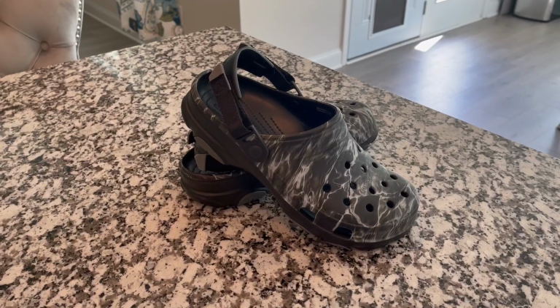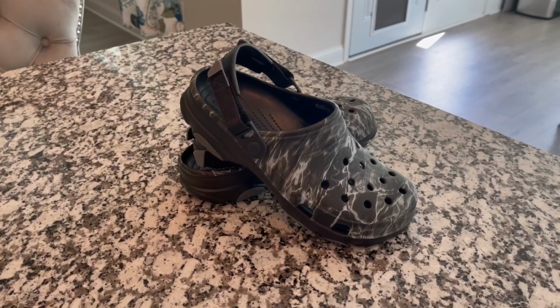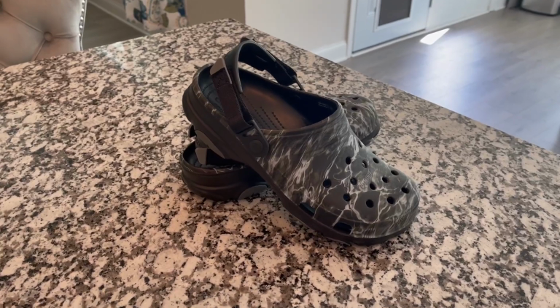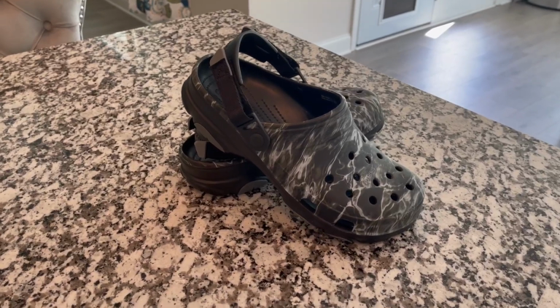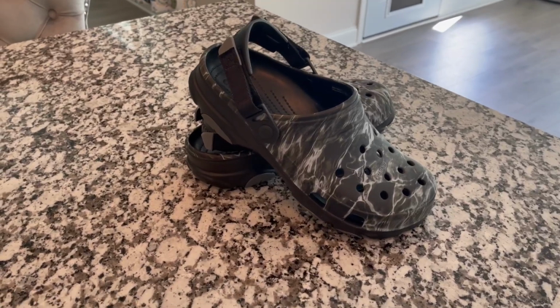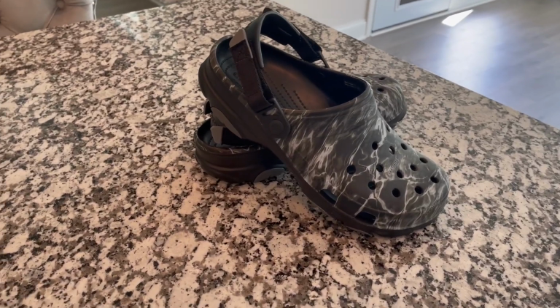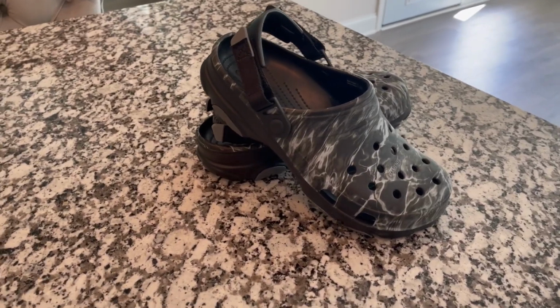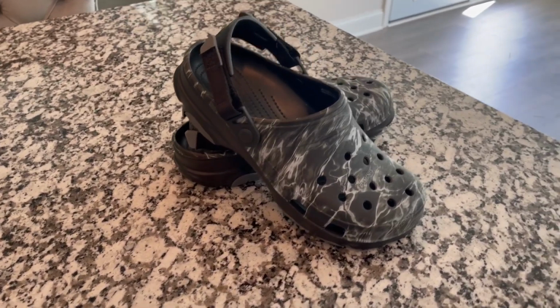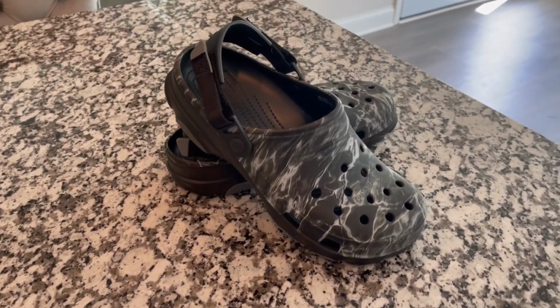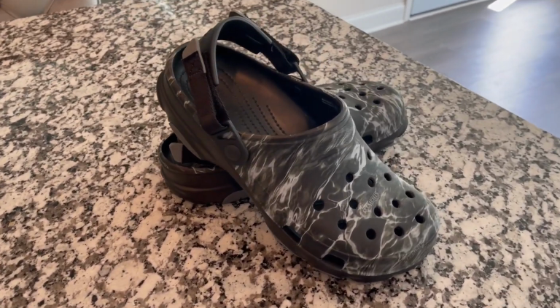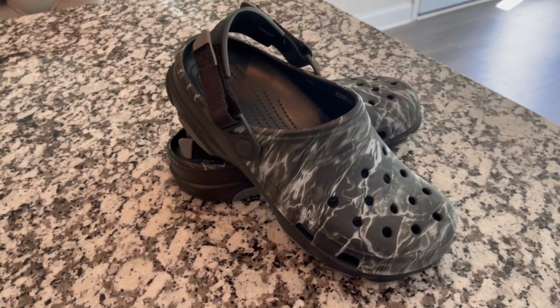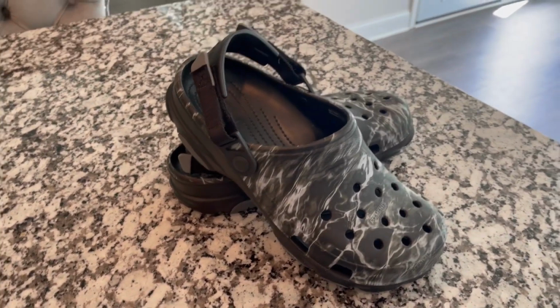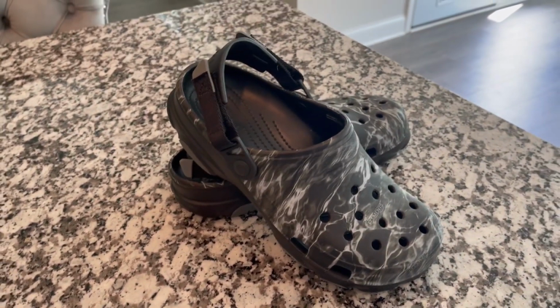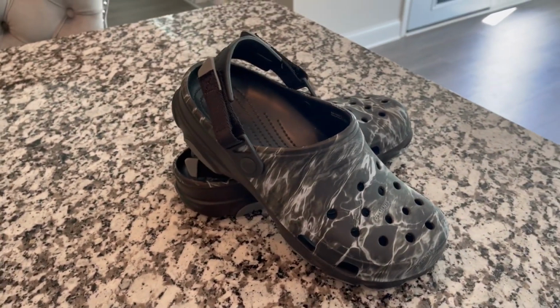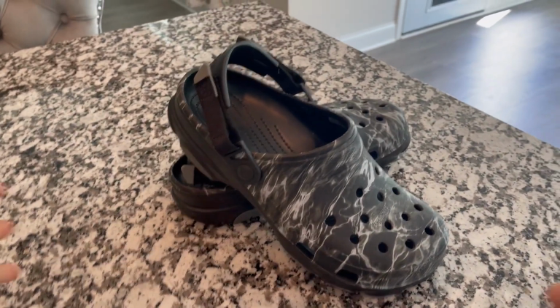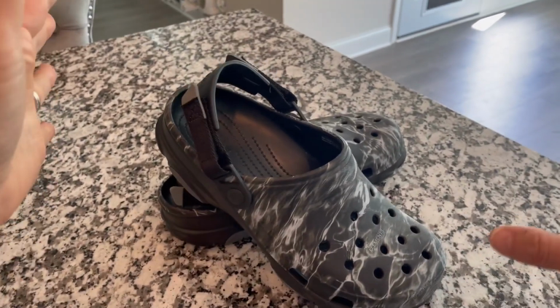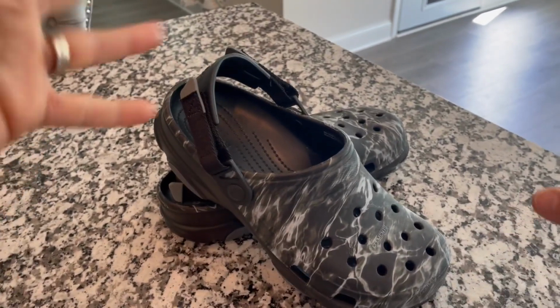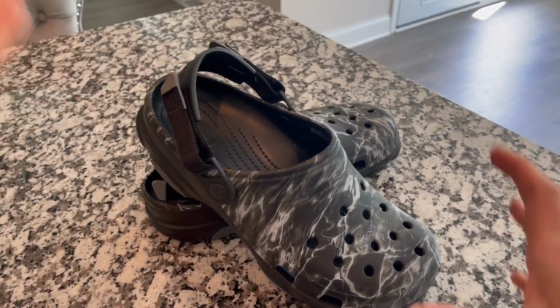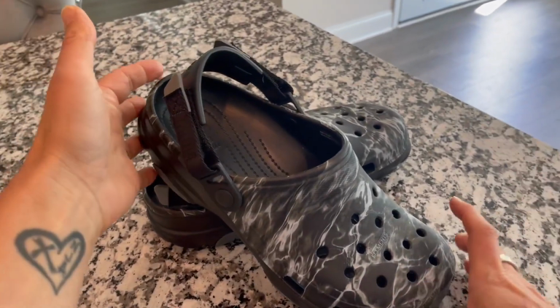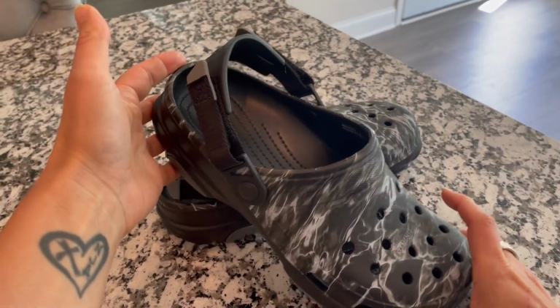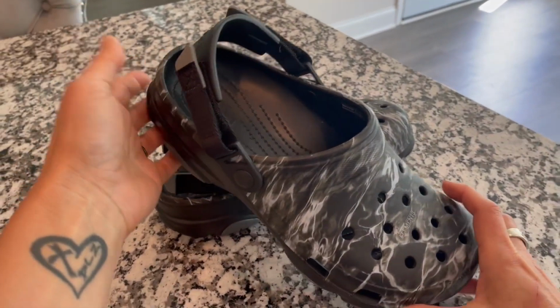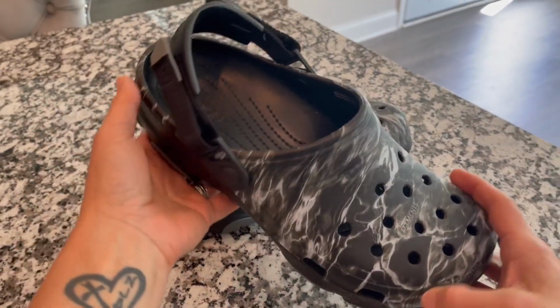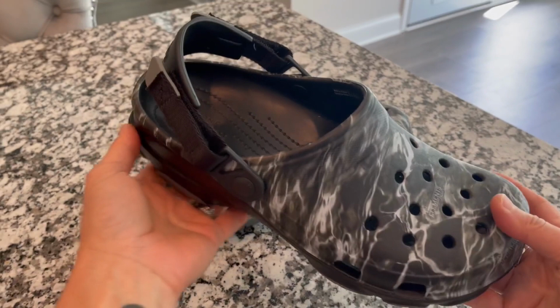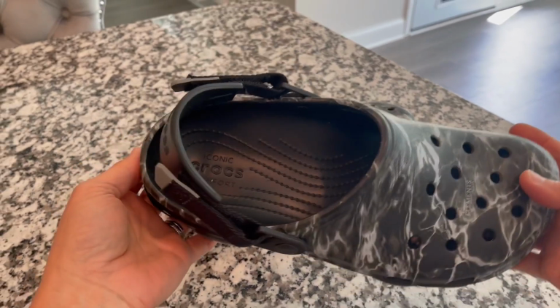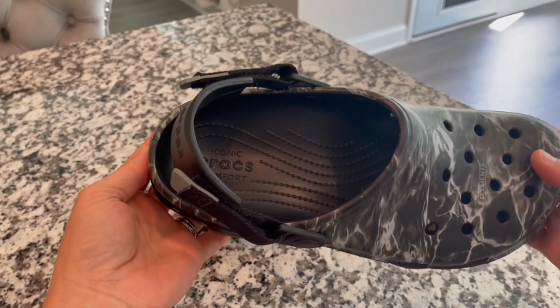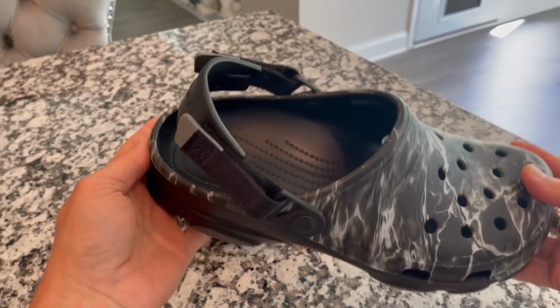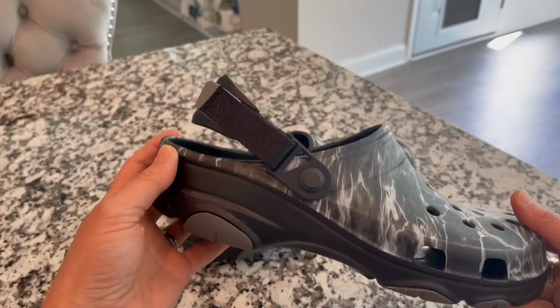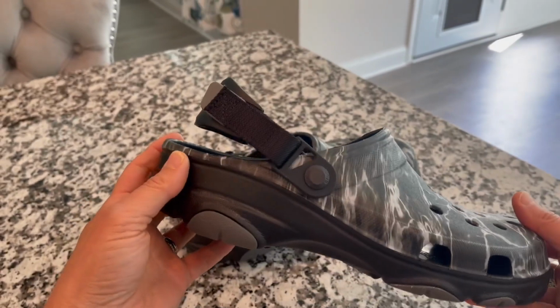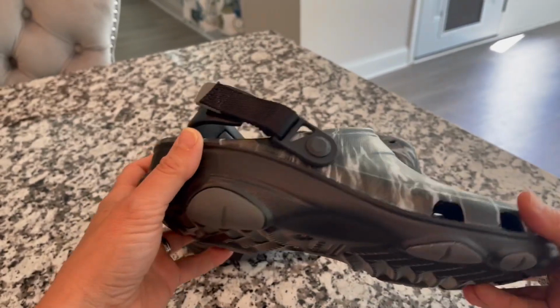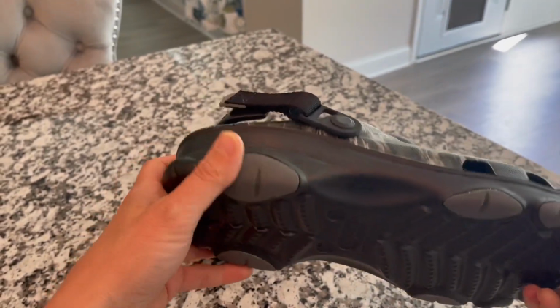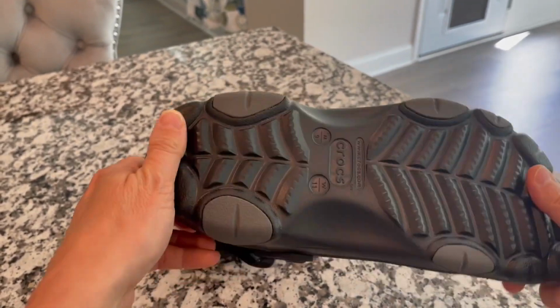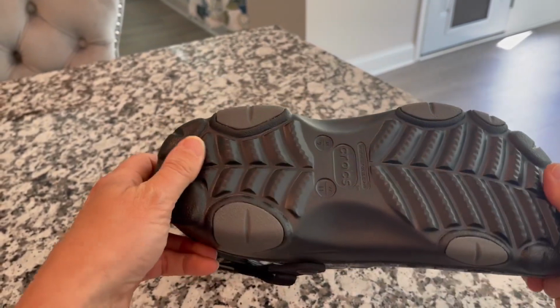Welcome to my quick review of the Crocs Unisex All-Terrain Clog. This has kind of like a souped-up Croc version. It is for men or women.